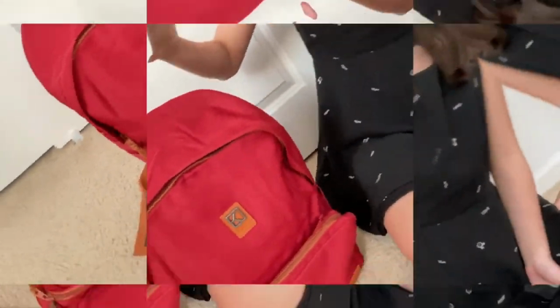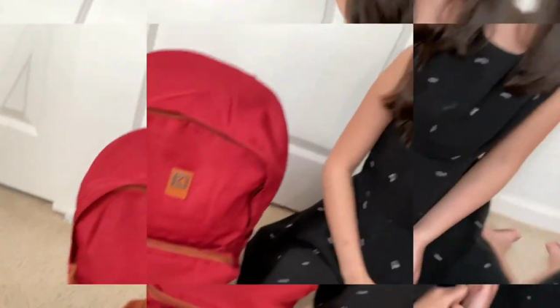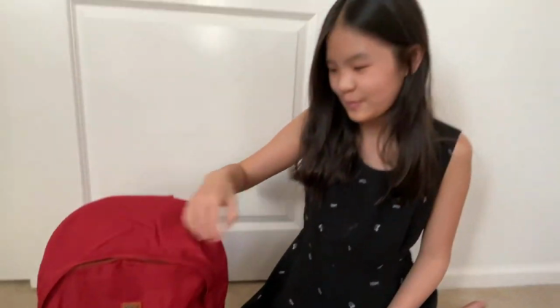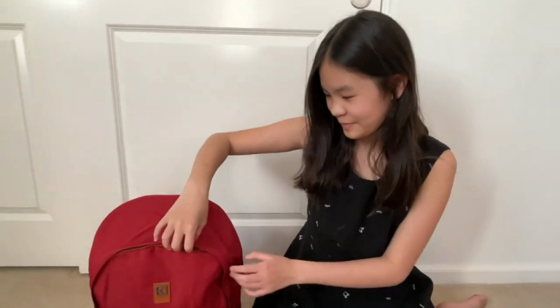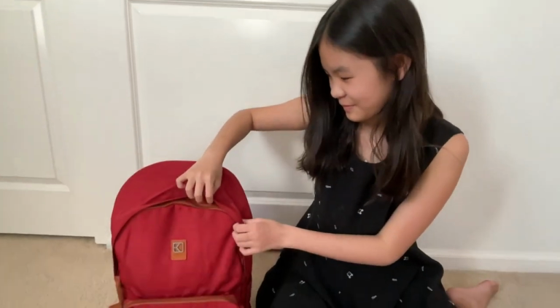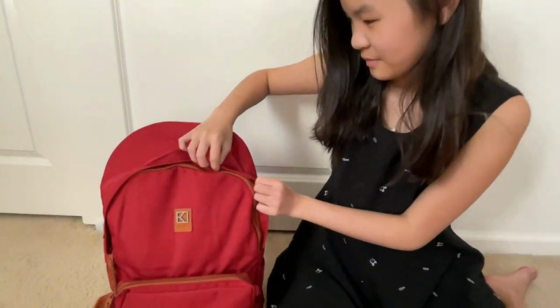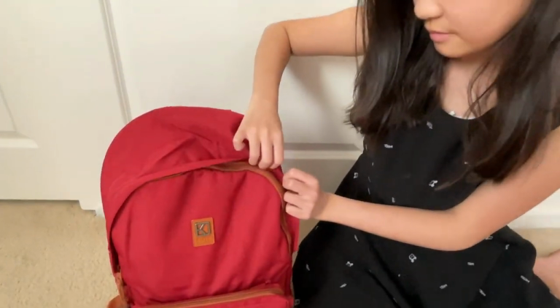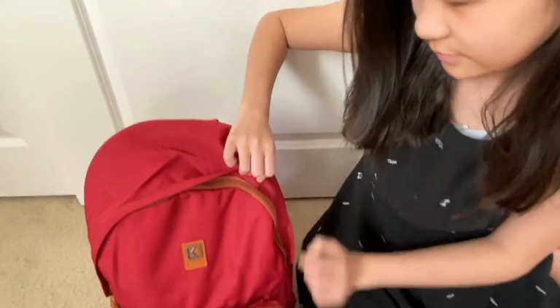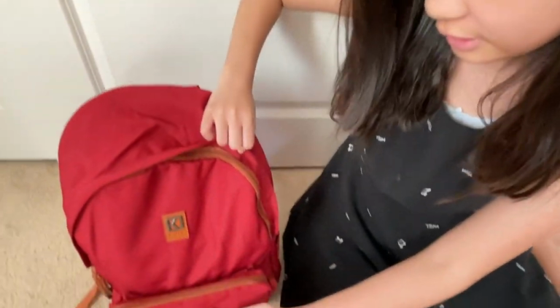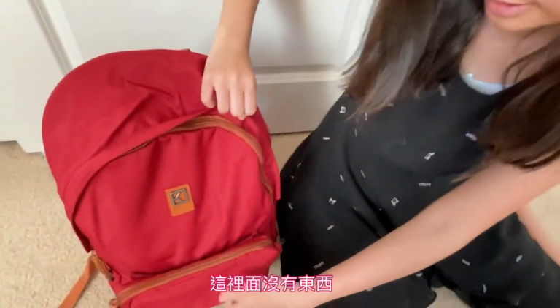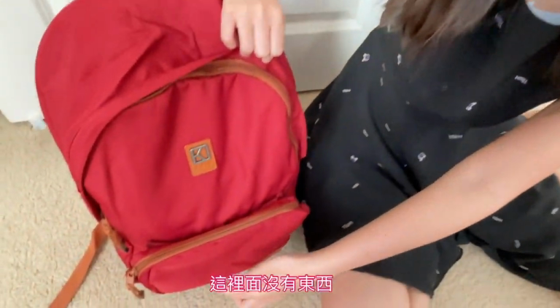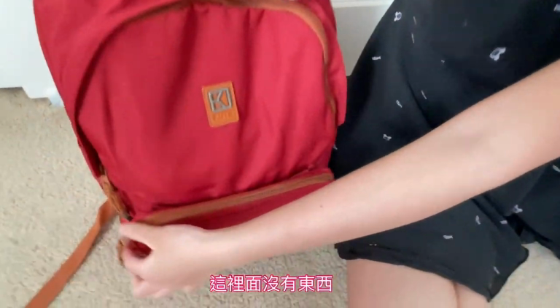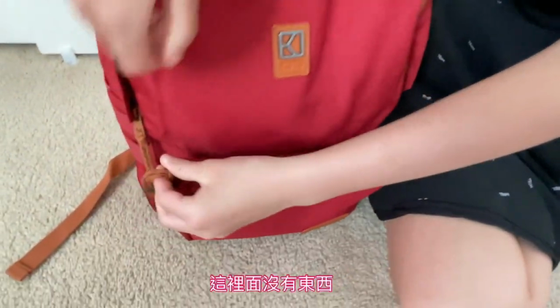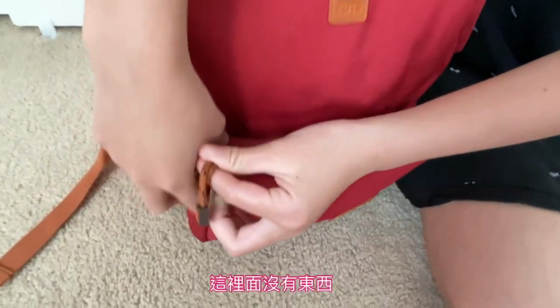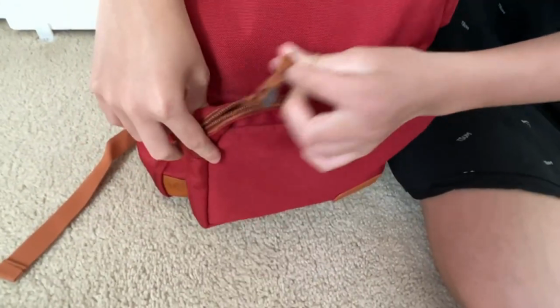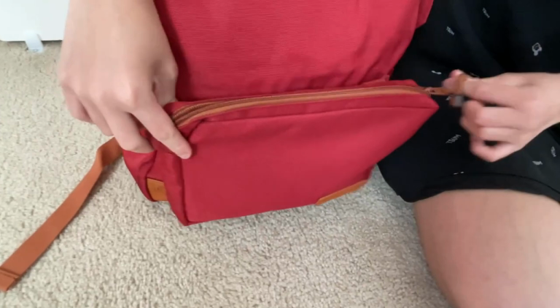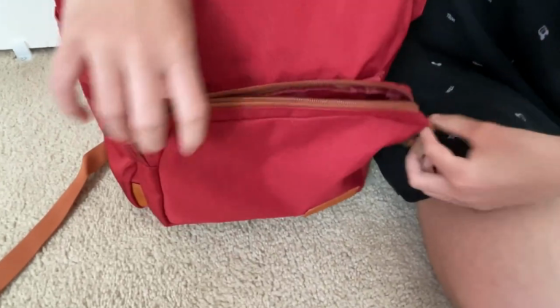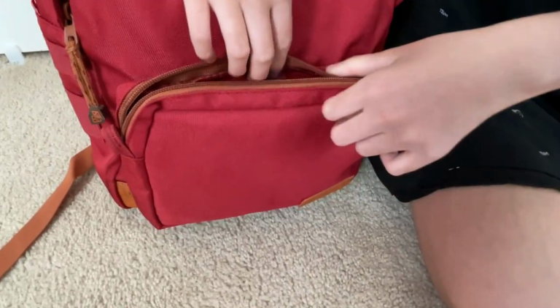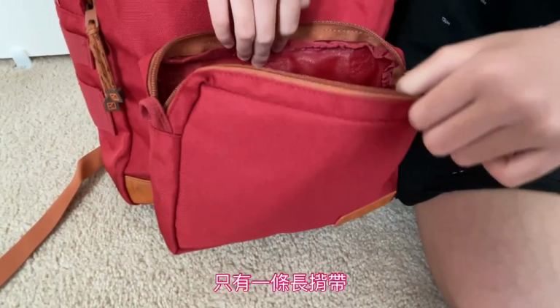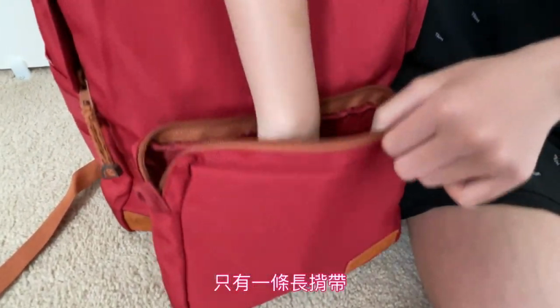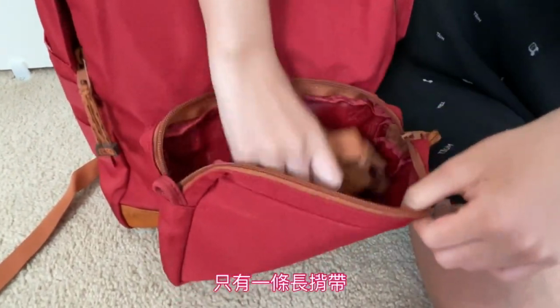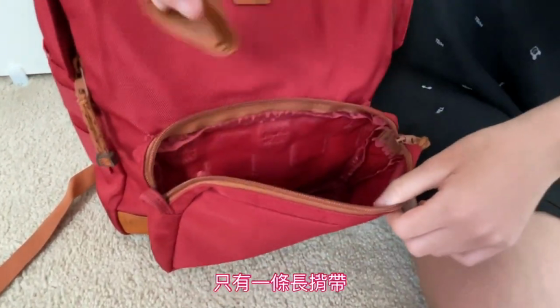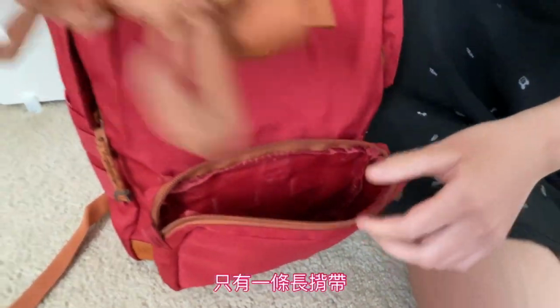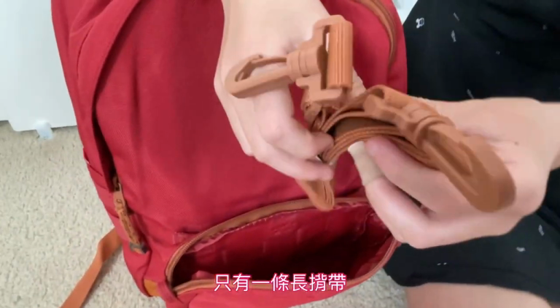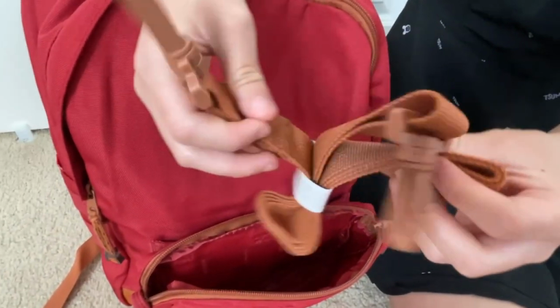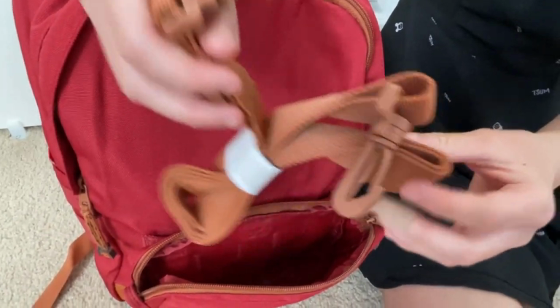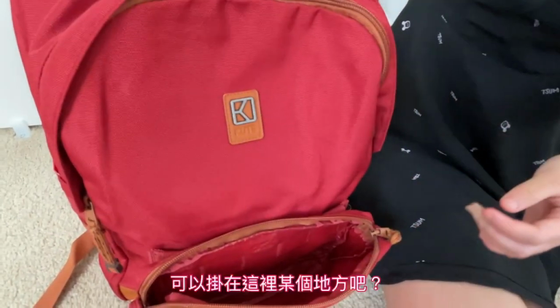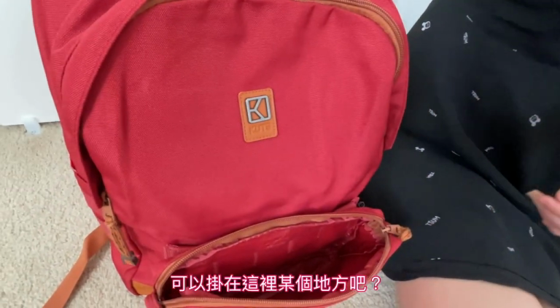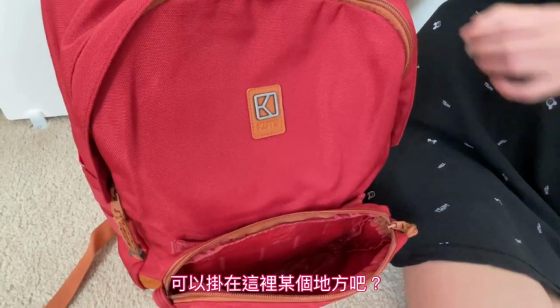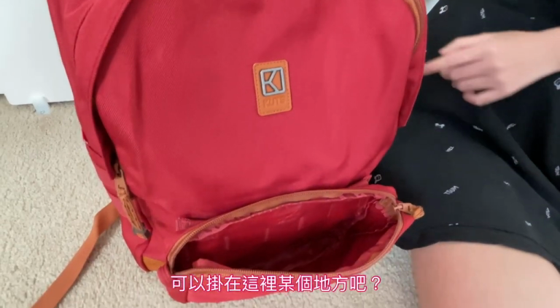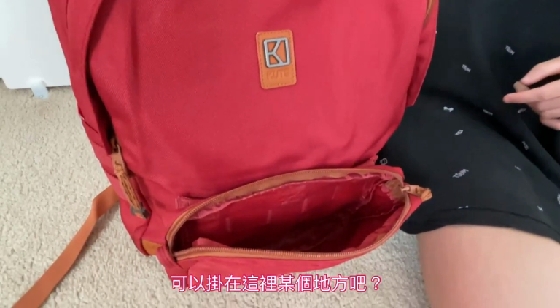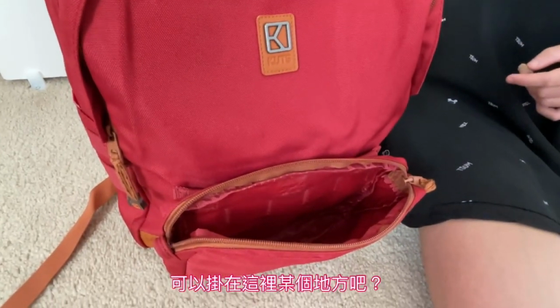There's nothing inside this part, but inside here is this thing that you can hook up somewhere.